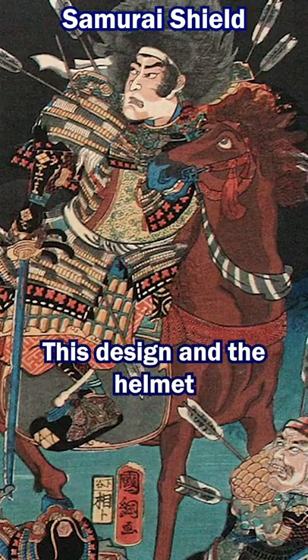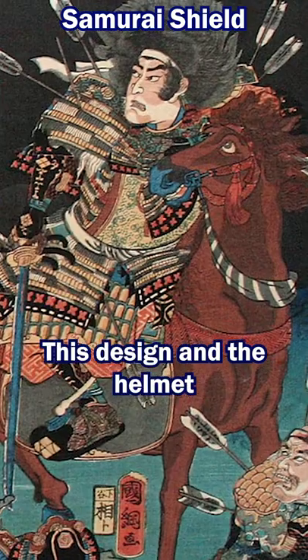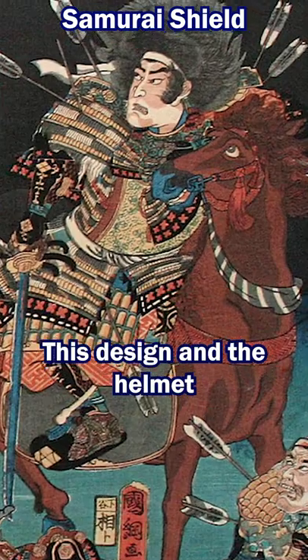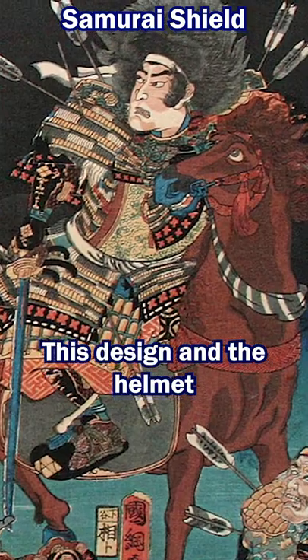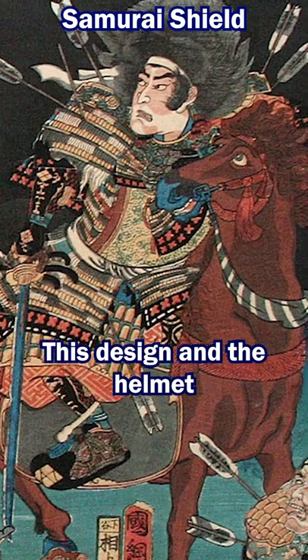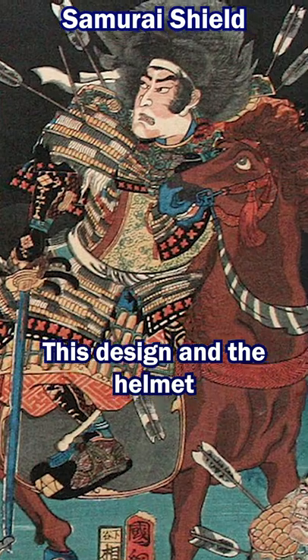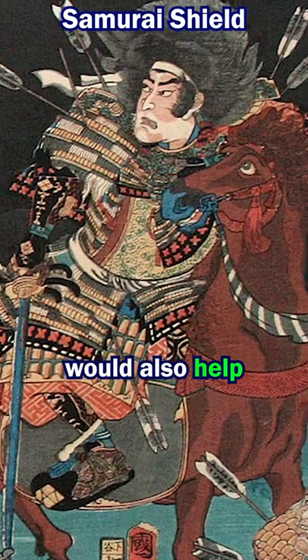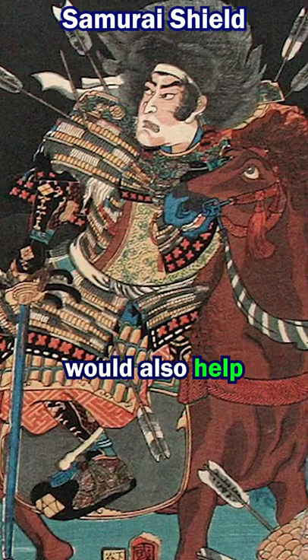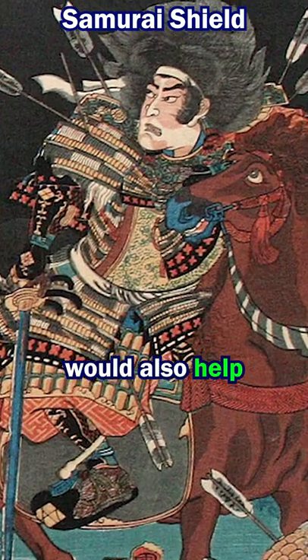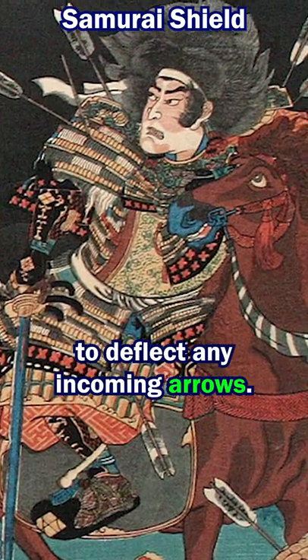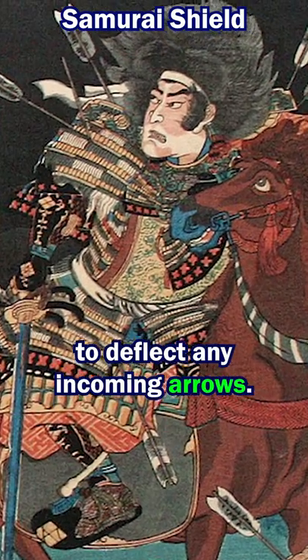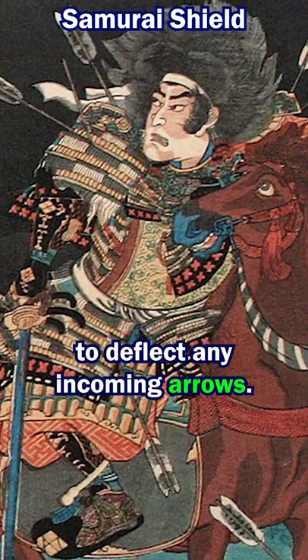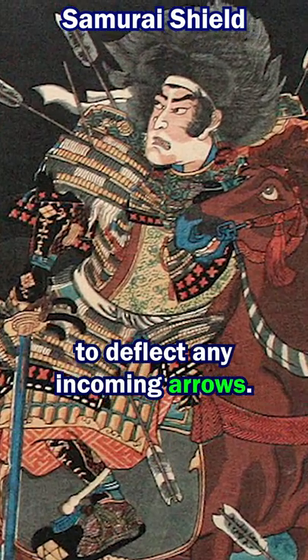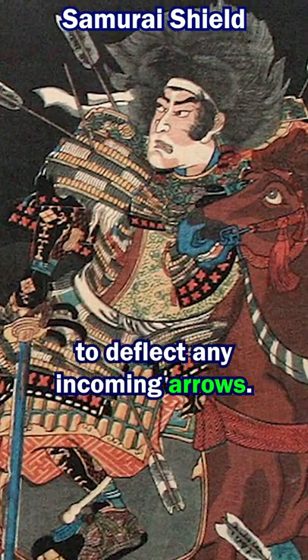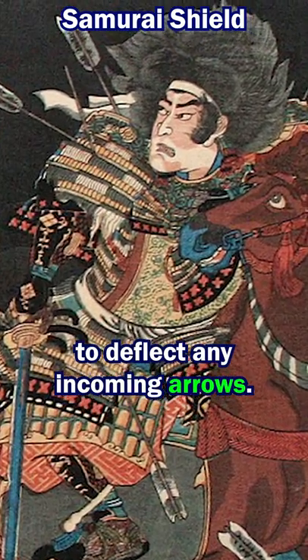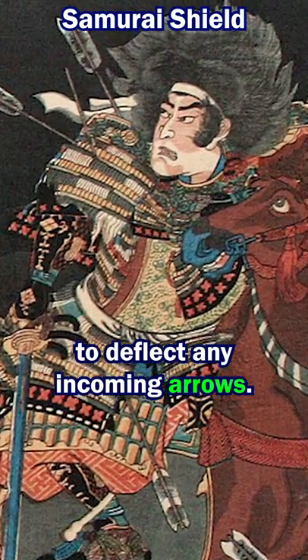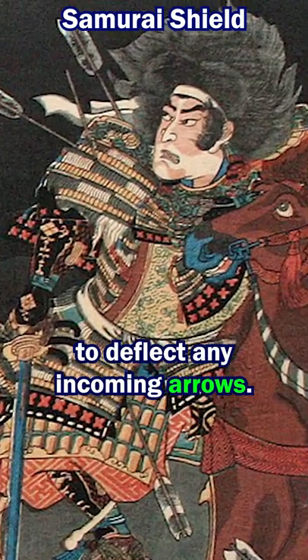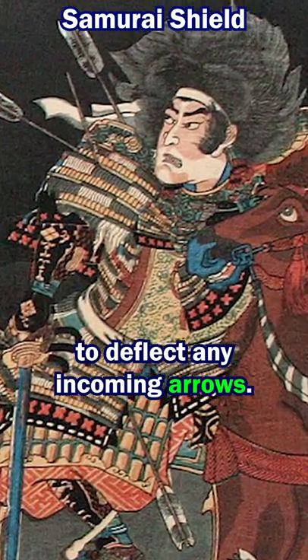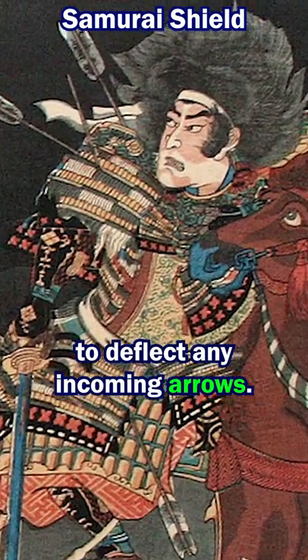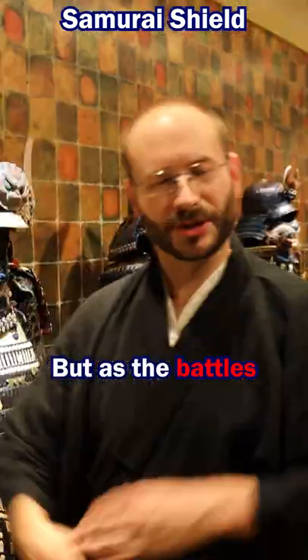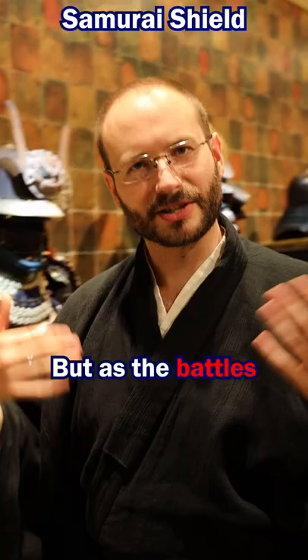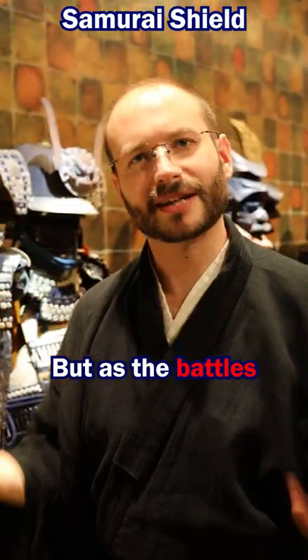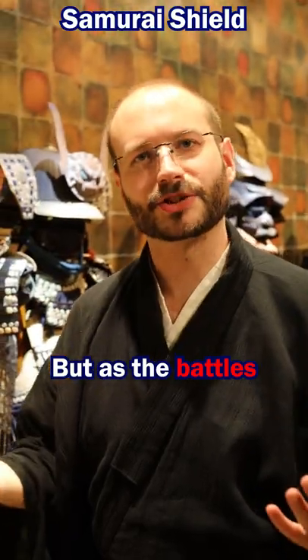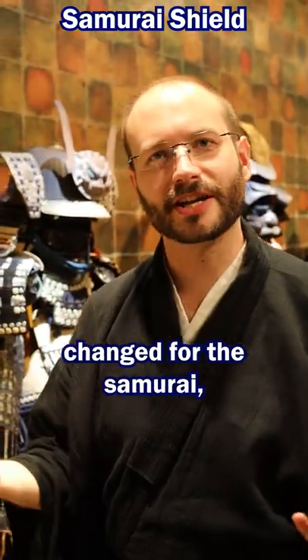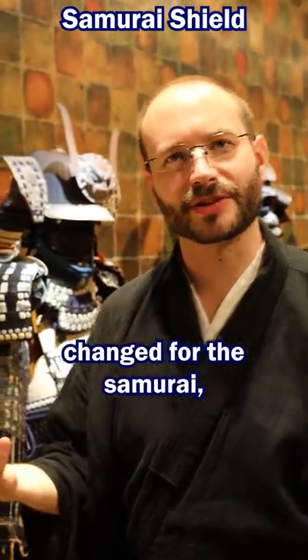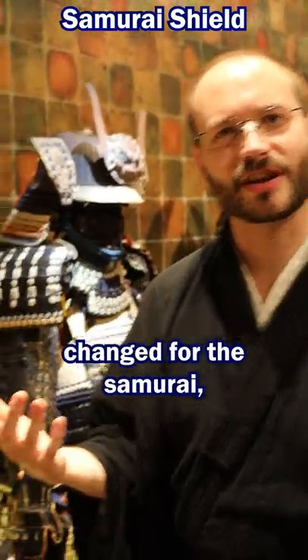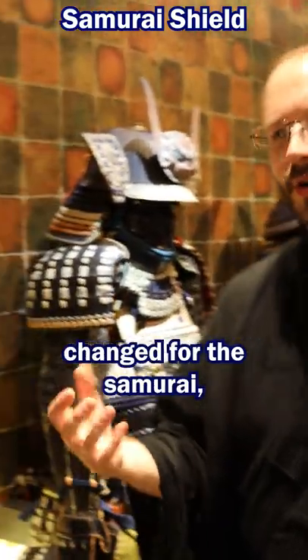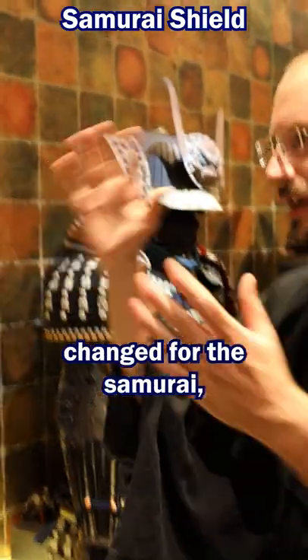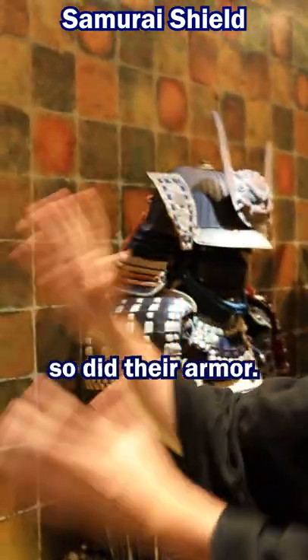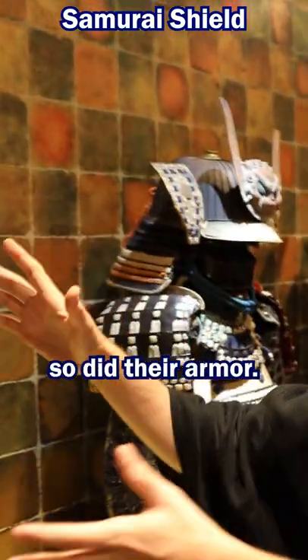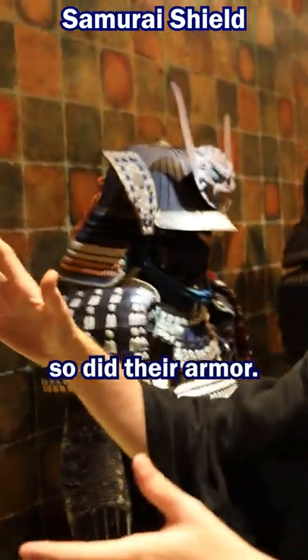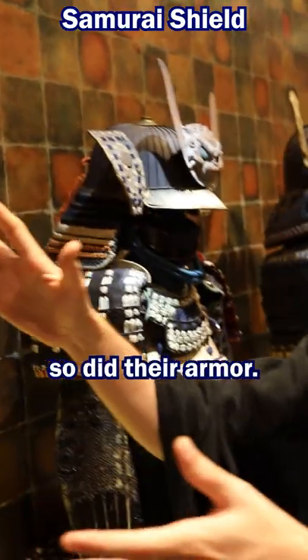This design and the helmet would also help to deflect any incoming arrows. But as the battles changed for the Samurai, so did their armour.